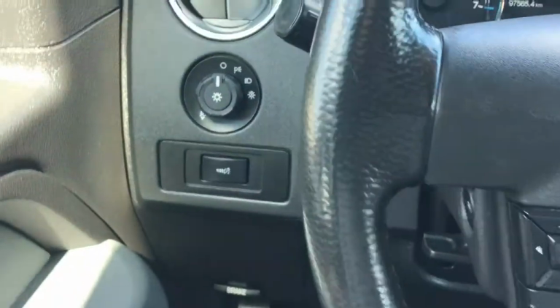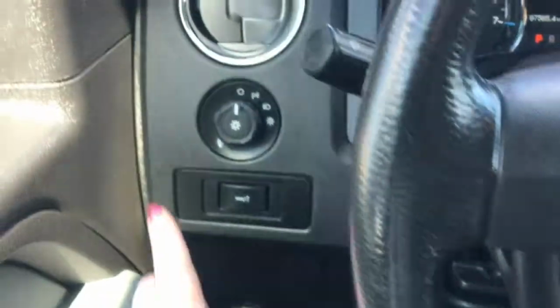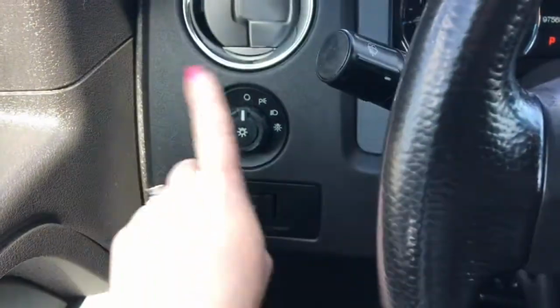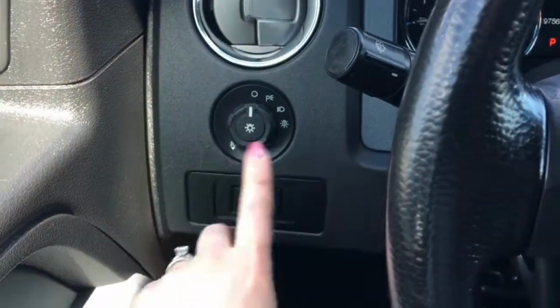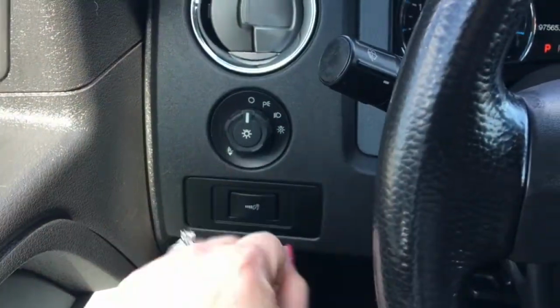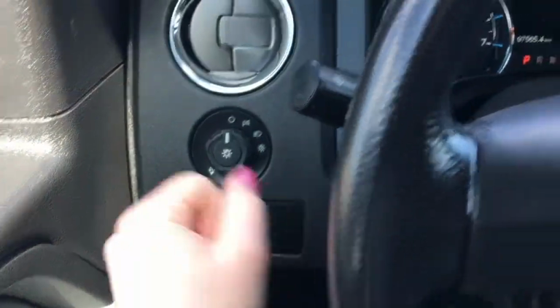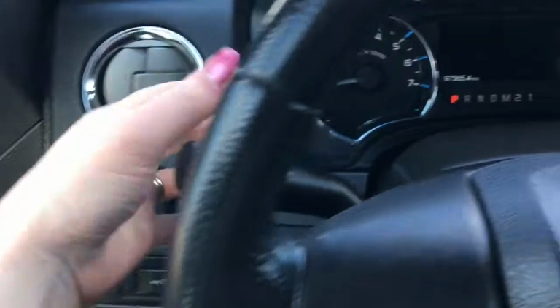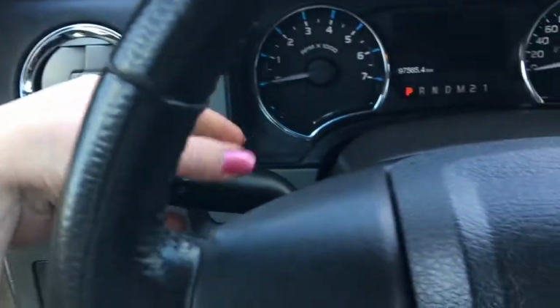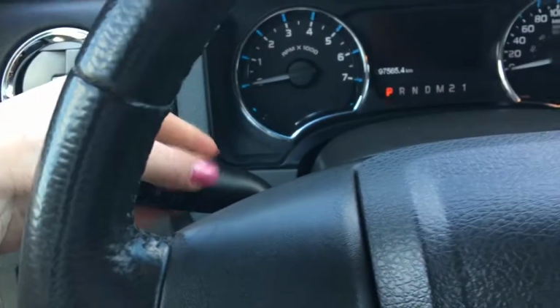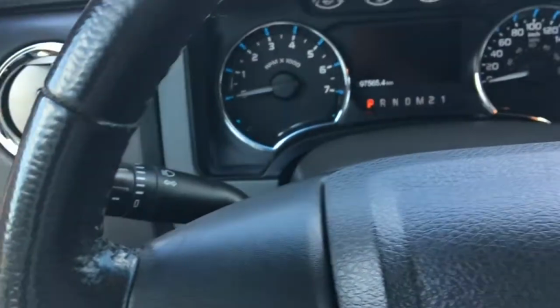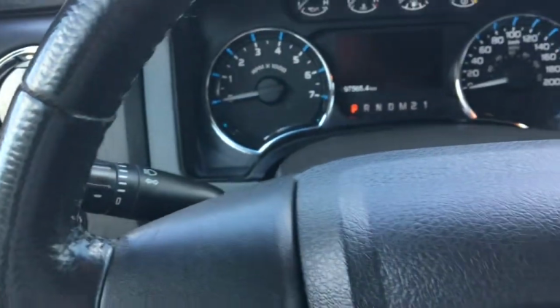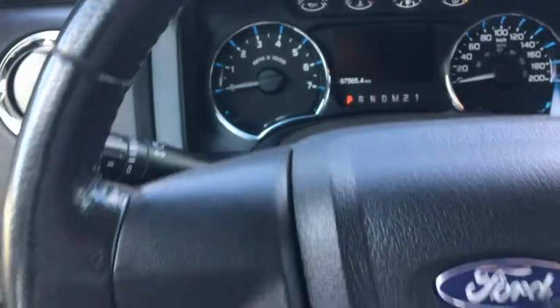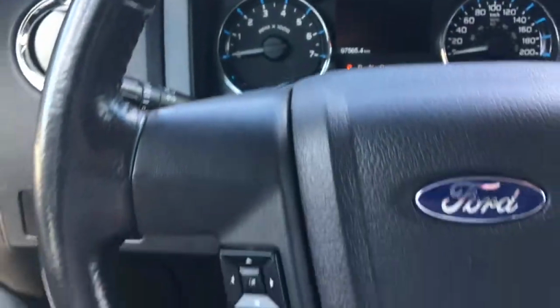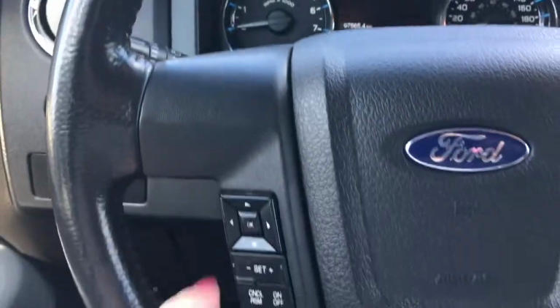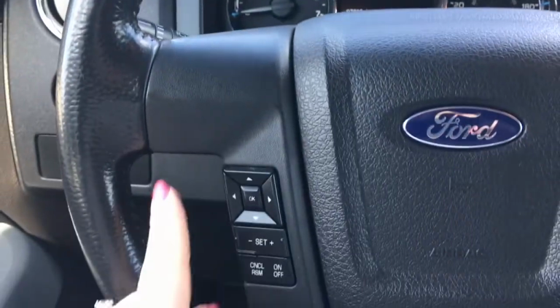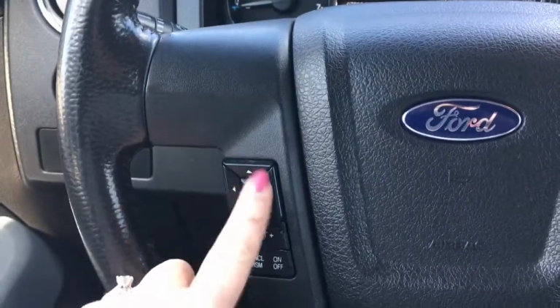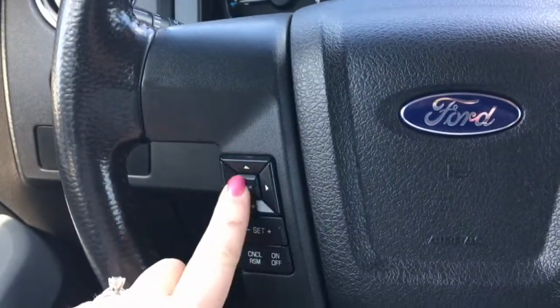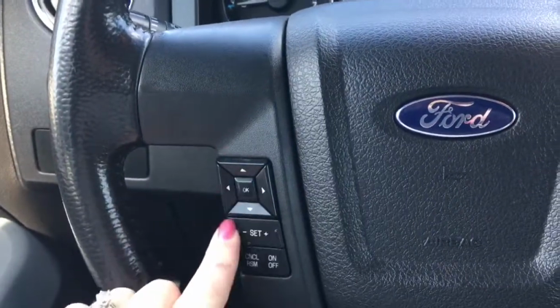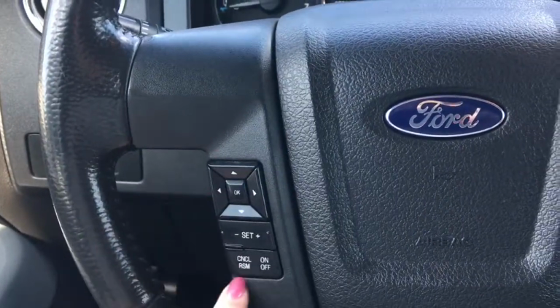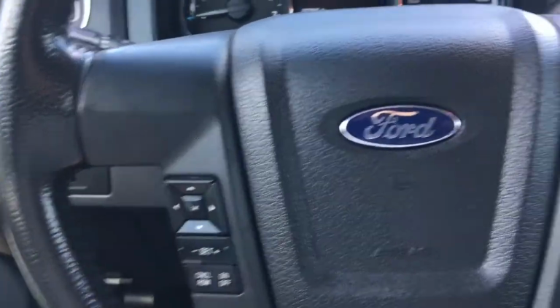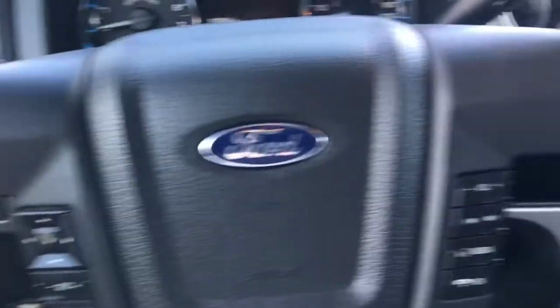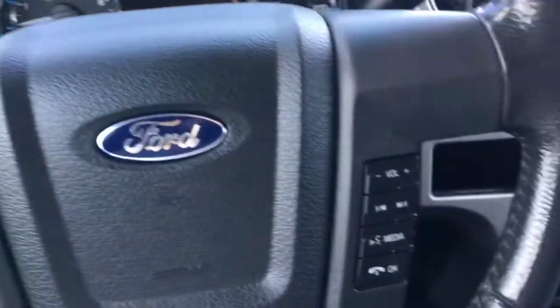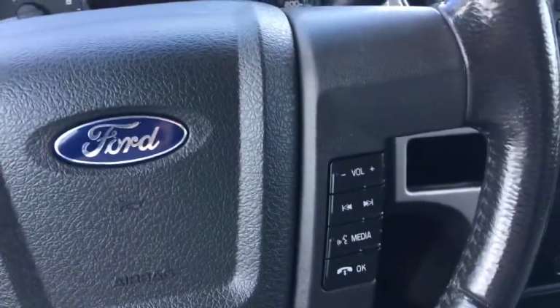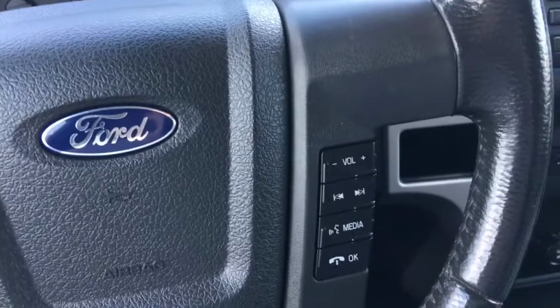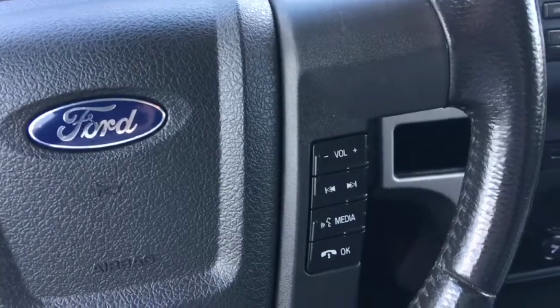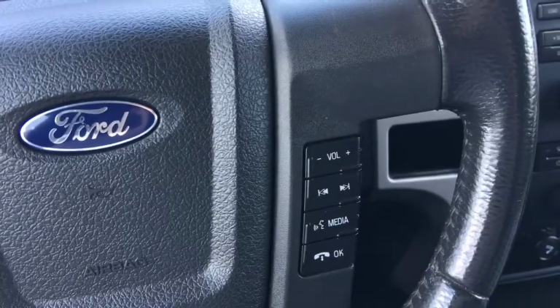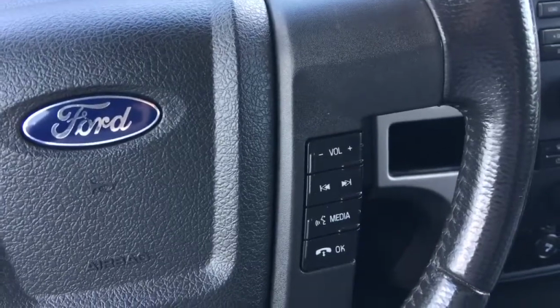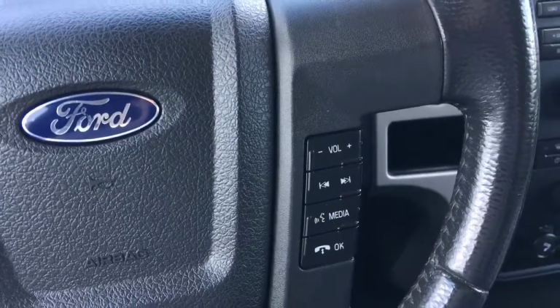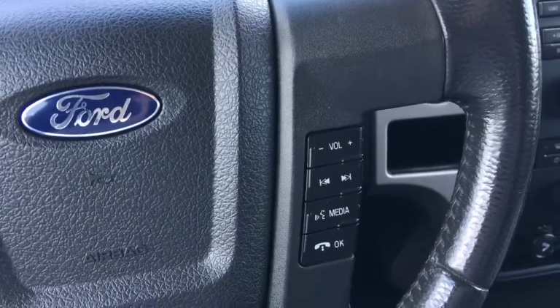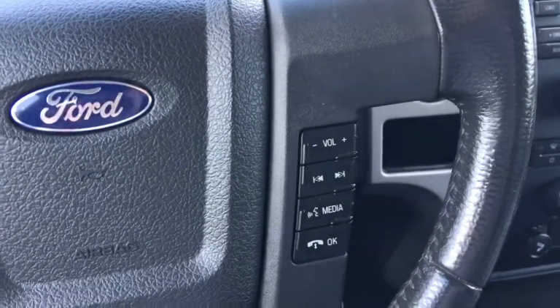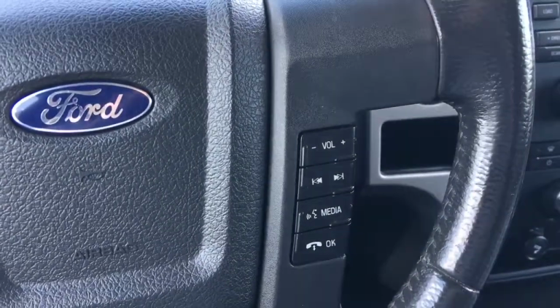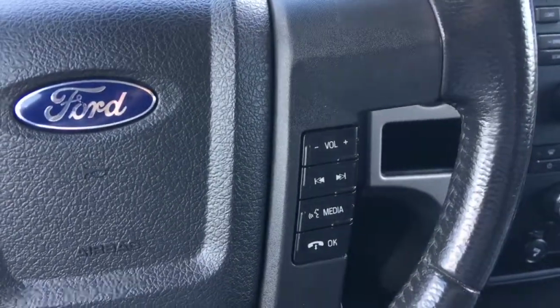We have your lights on the left hand side, windscreen wipers on the back of the steering wheel, your screen options and cruise control, and of course your media options, voice recognition, and Bluetooth.